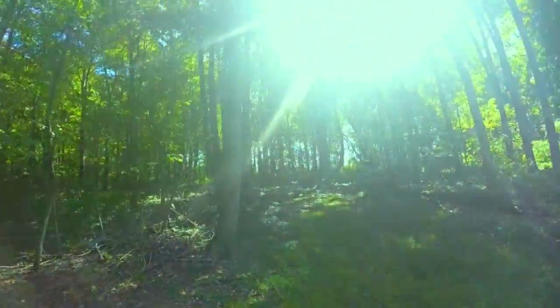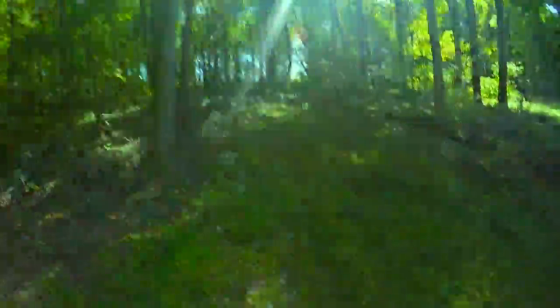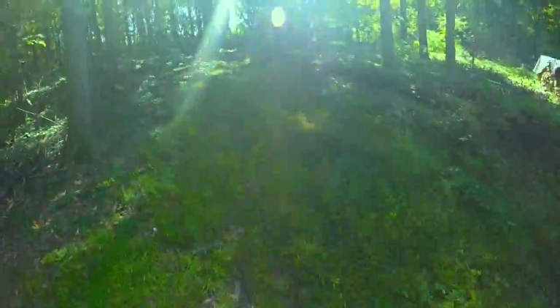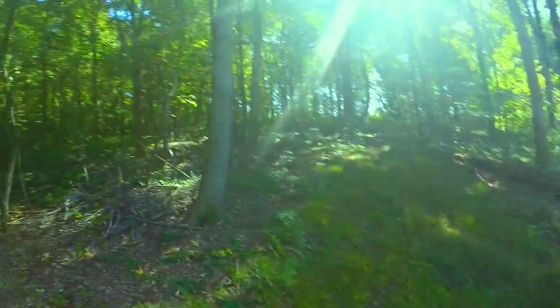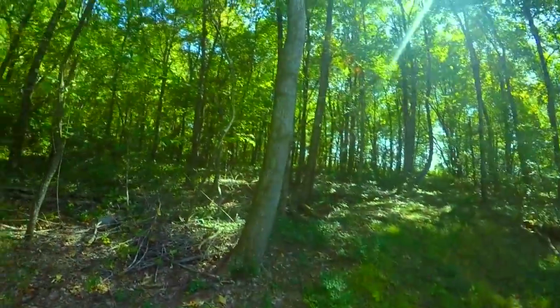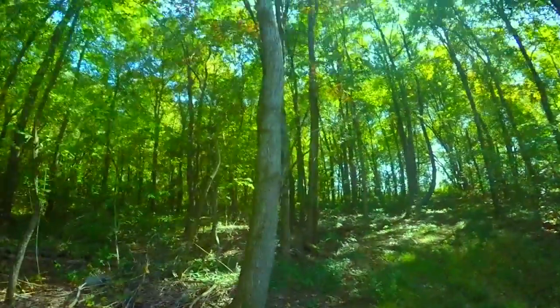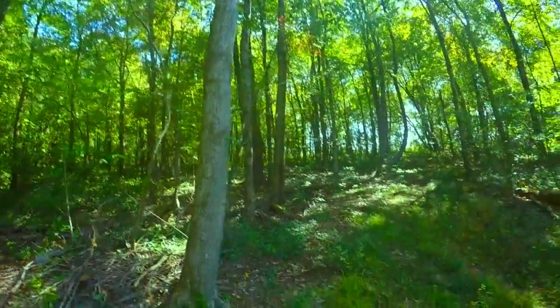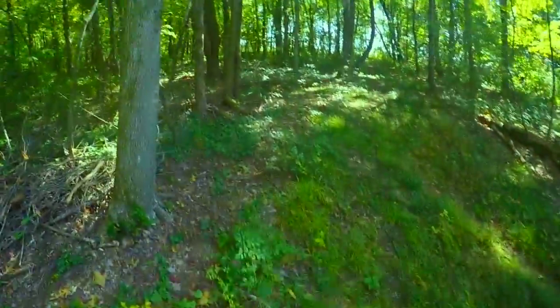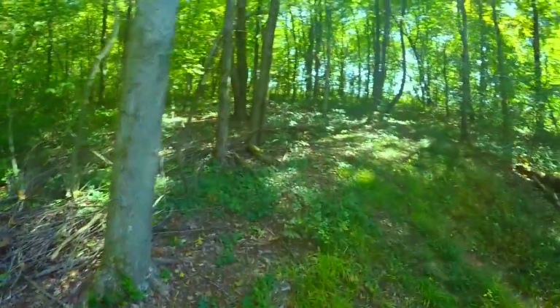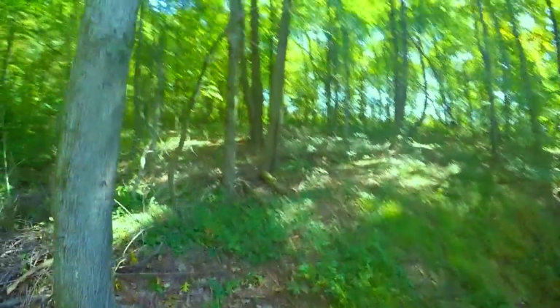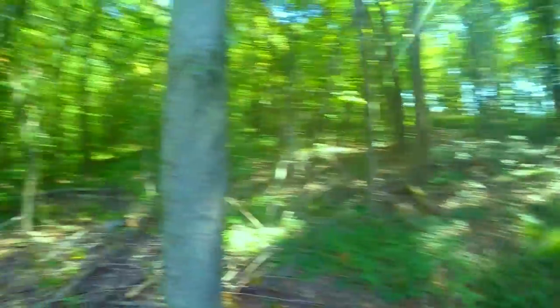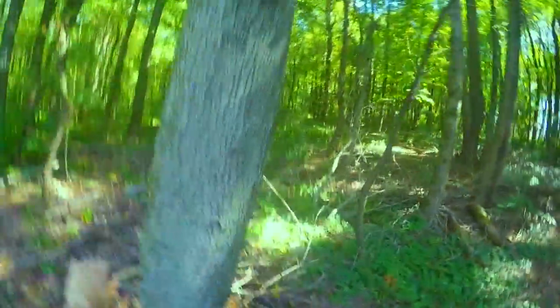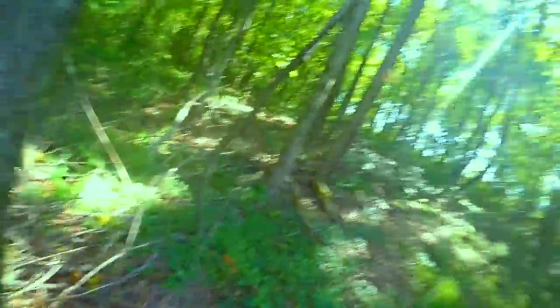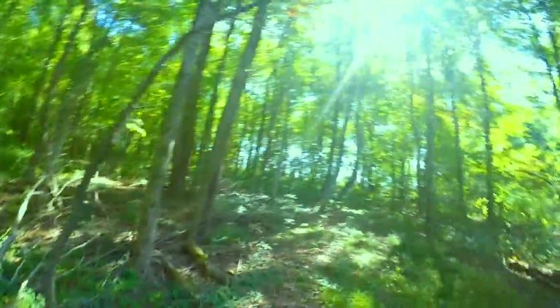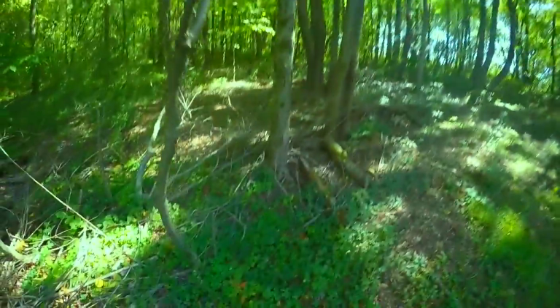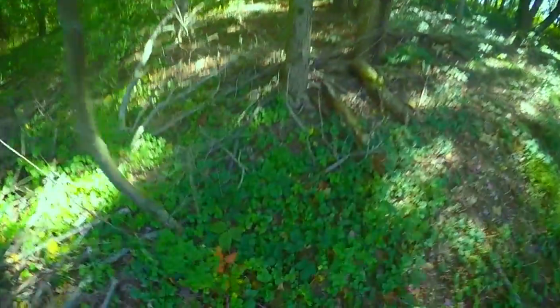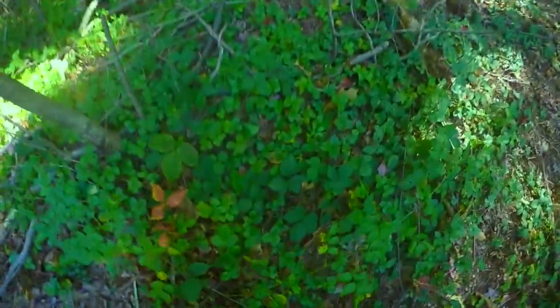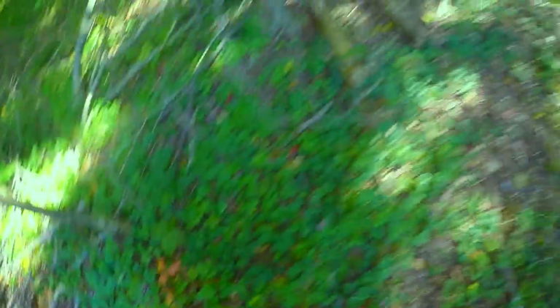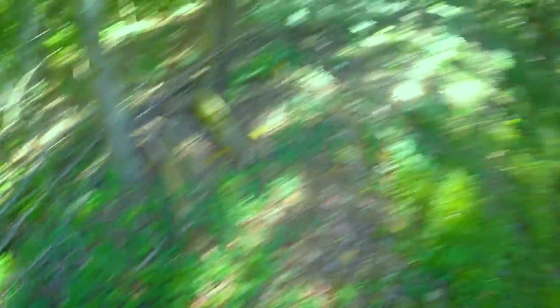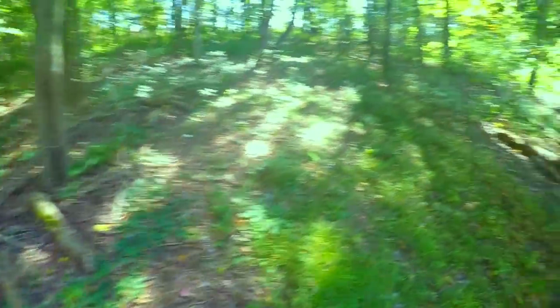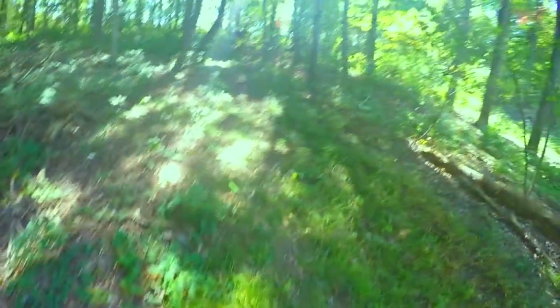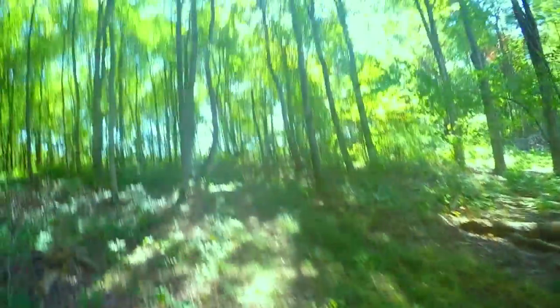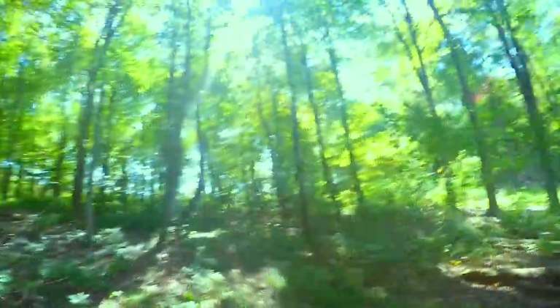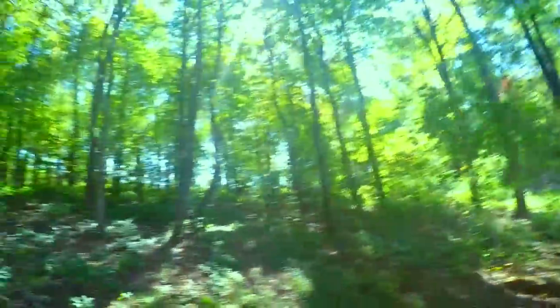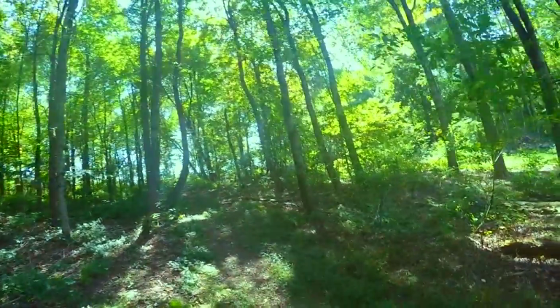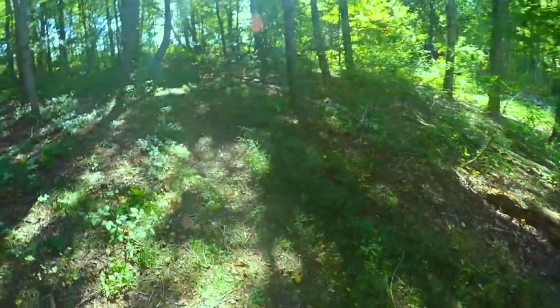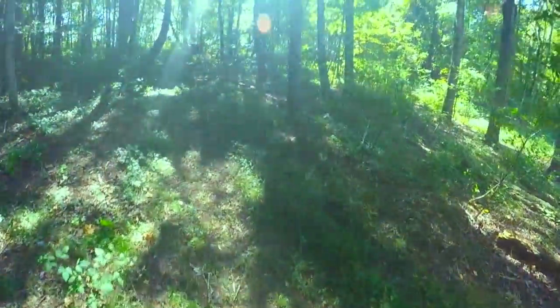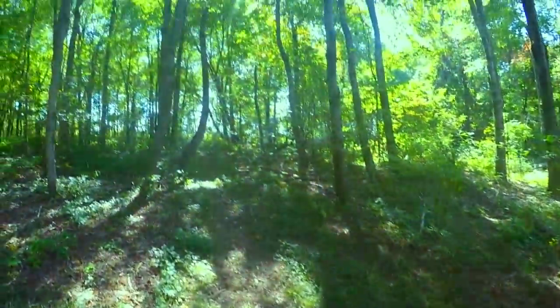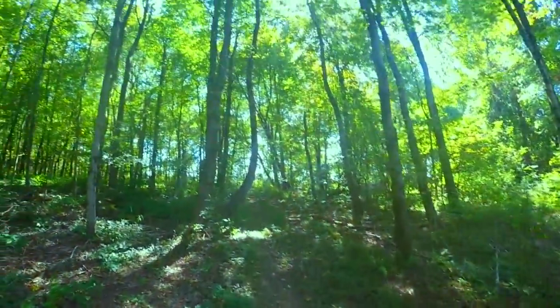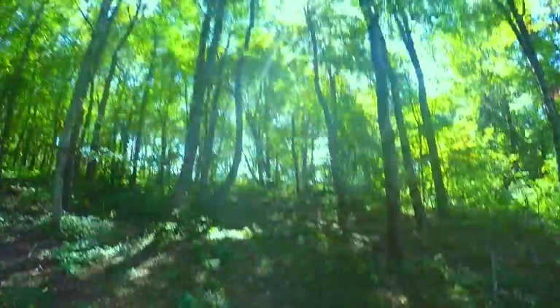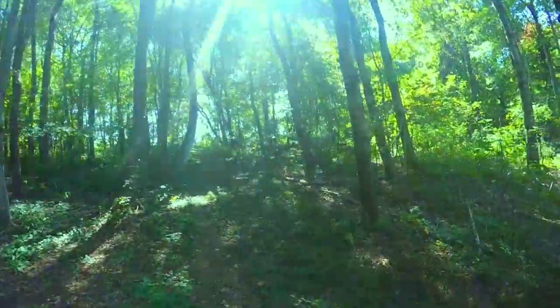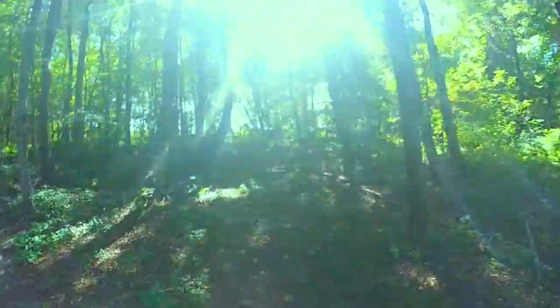That was just a straight-up mess. This curved tree is a good target.